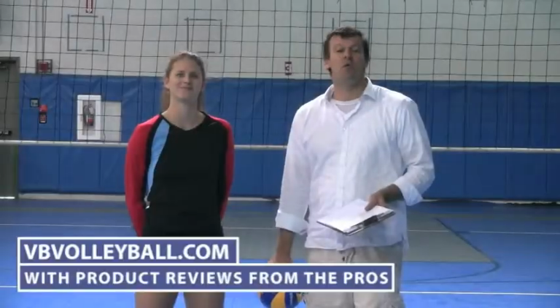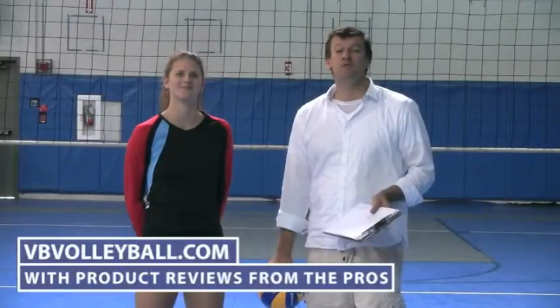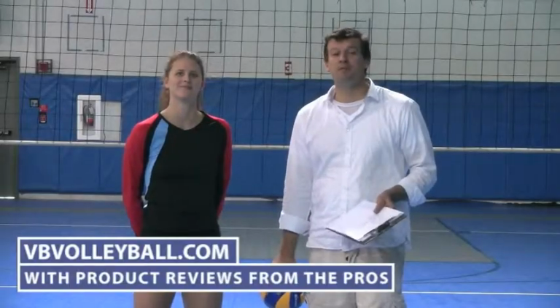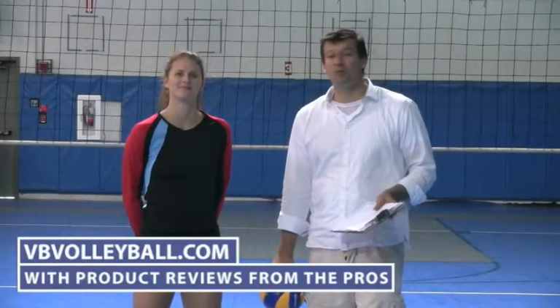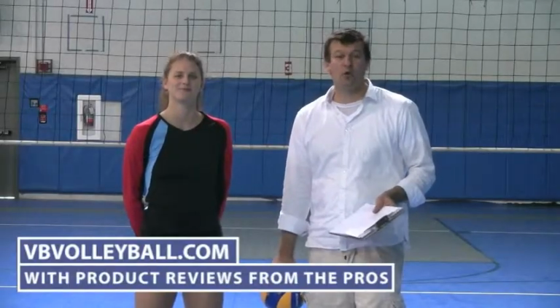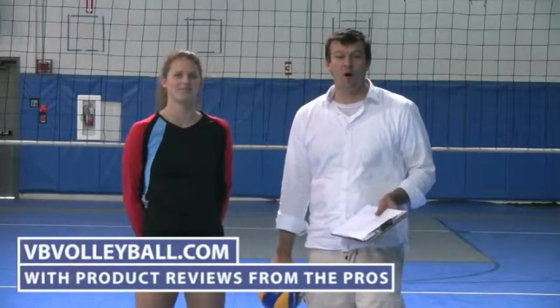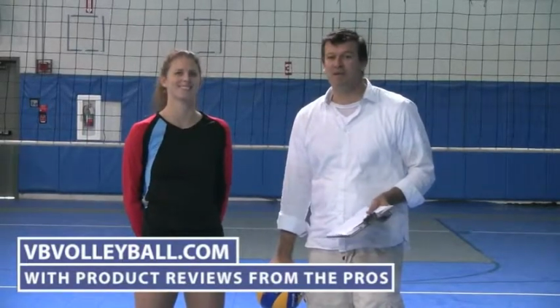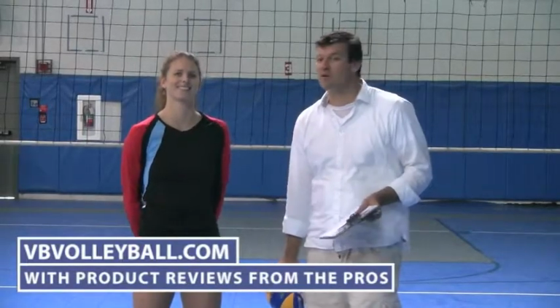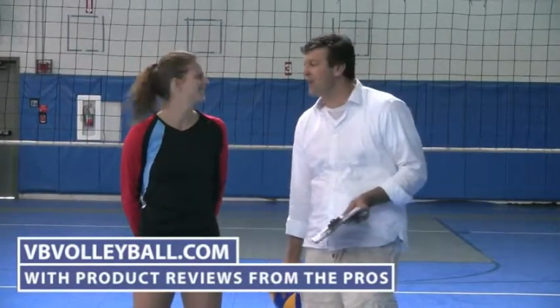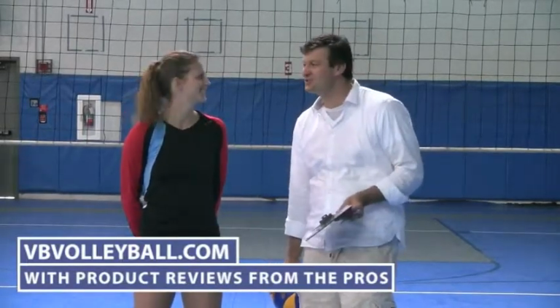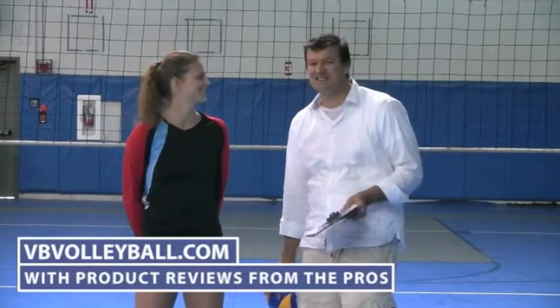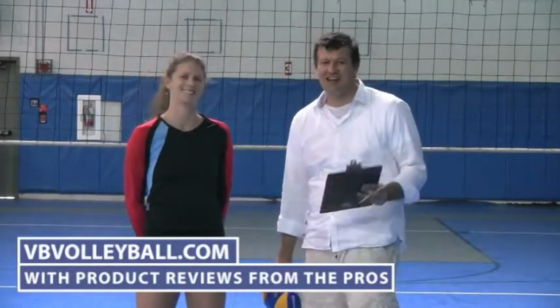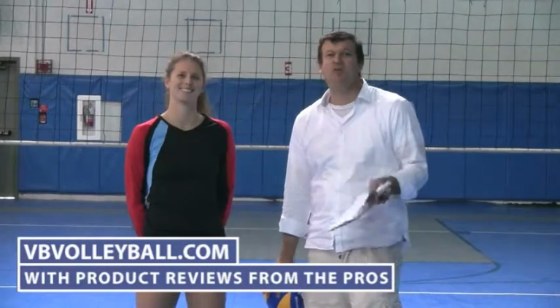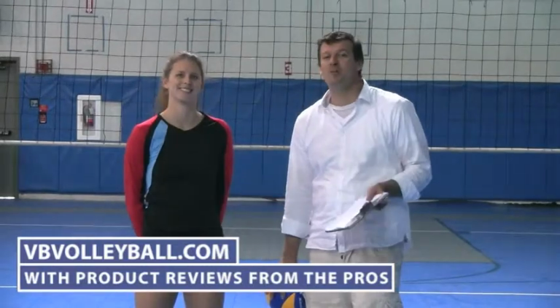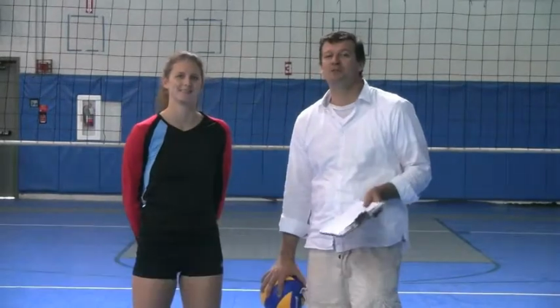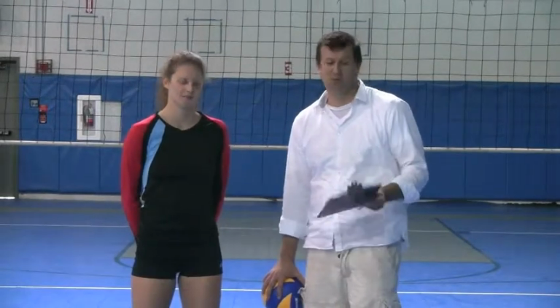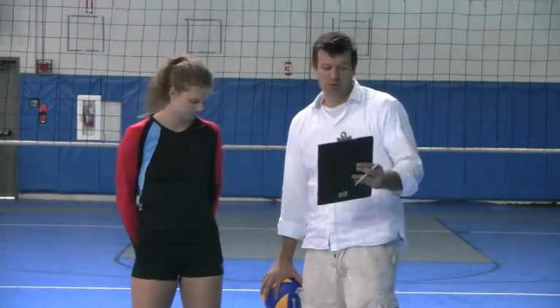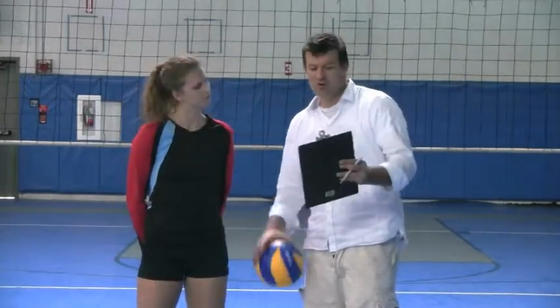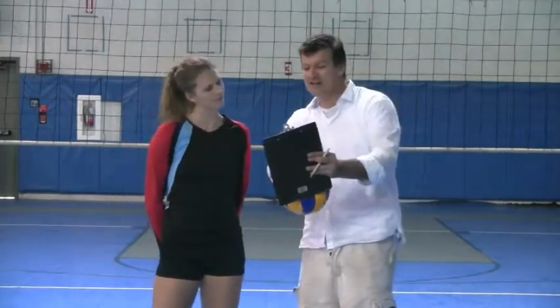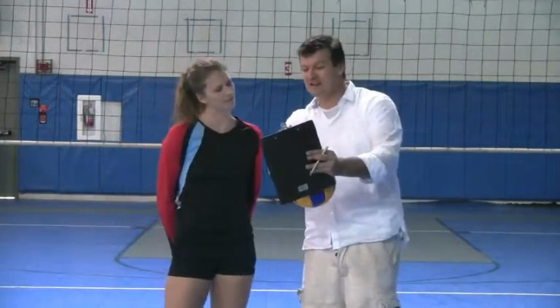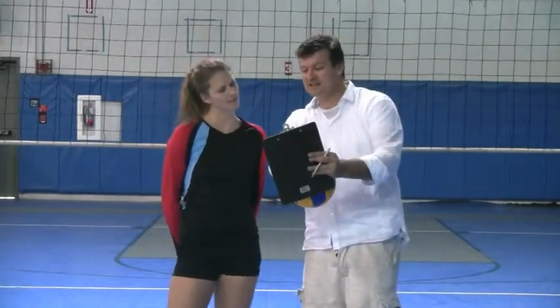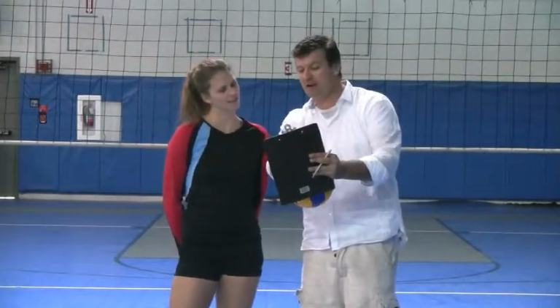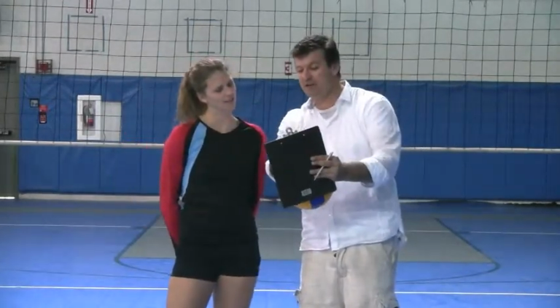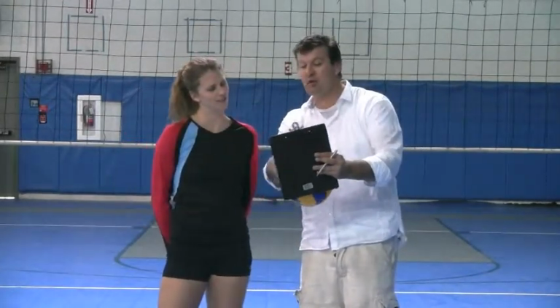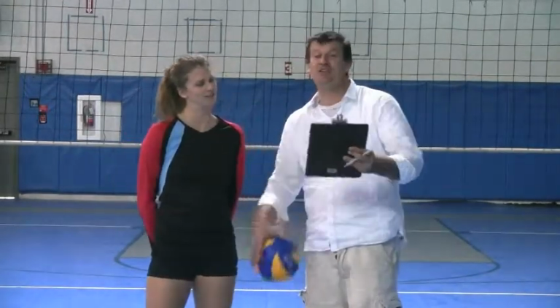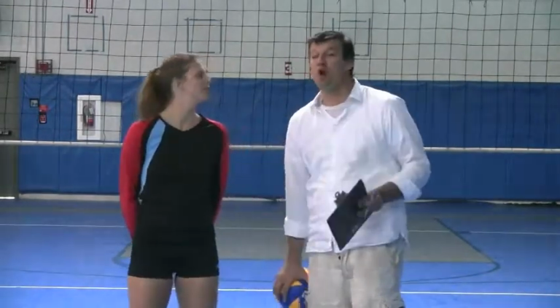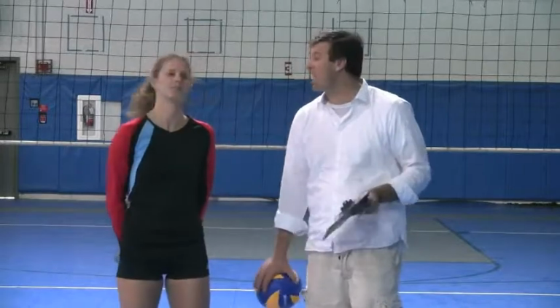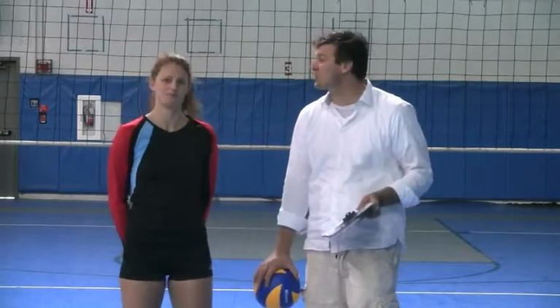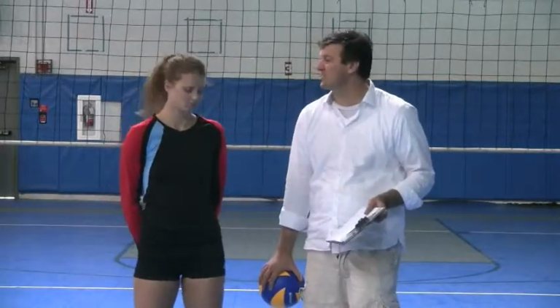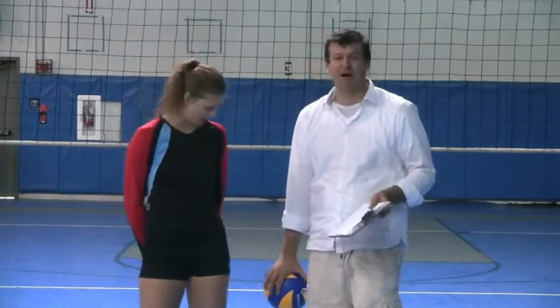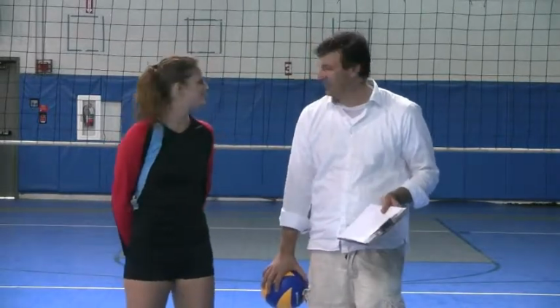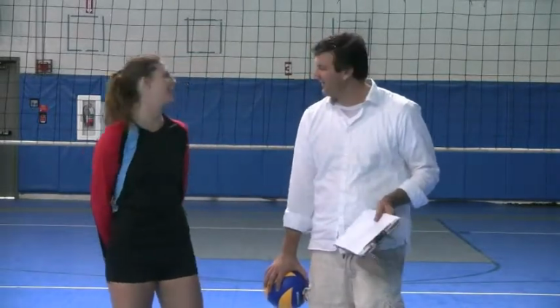Hi, welcome to VBvolleyball.com. I am here with Paige Jensen and we are about to review the Adidas TechFit 3-inch Lower Rise Short. That's a mouthful. I know.